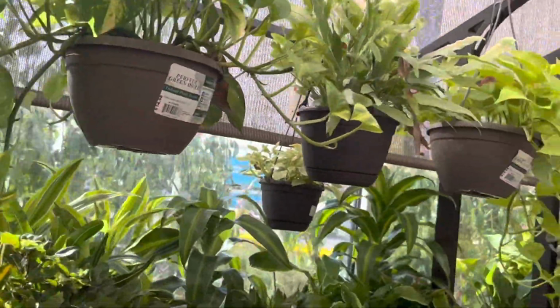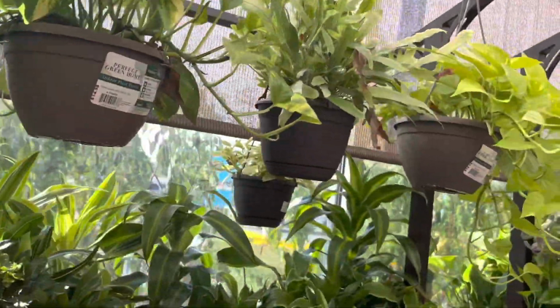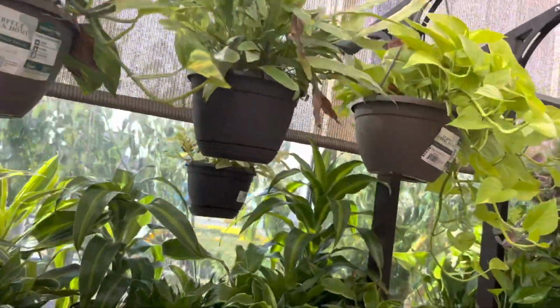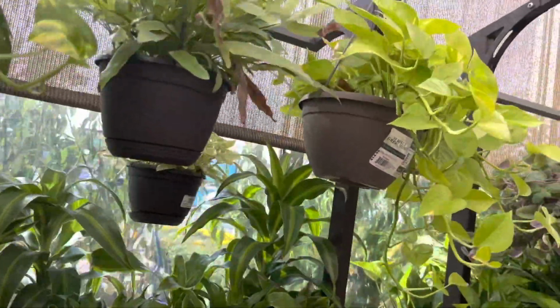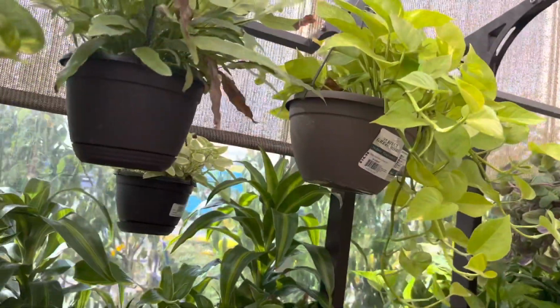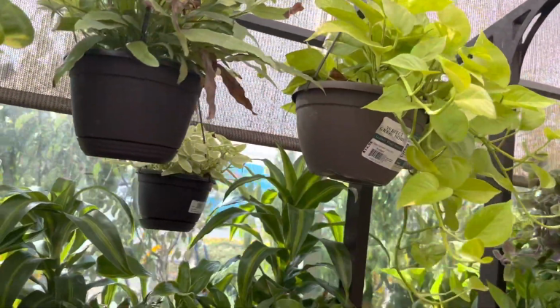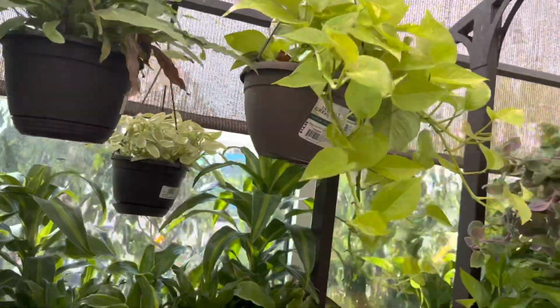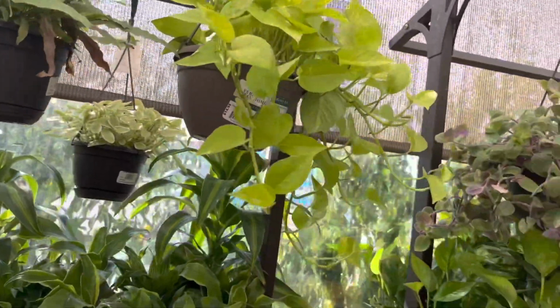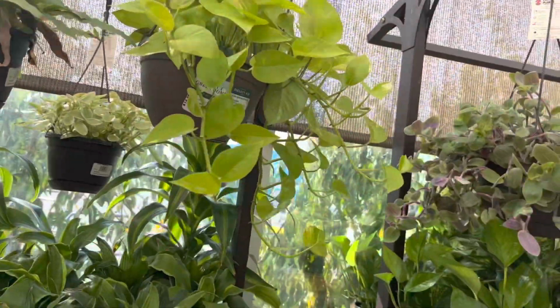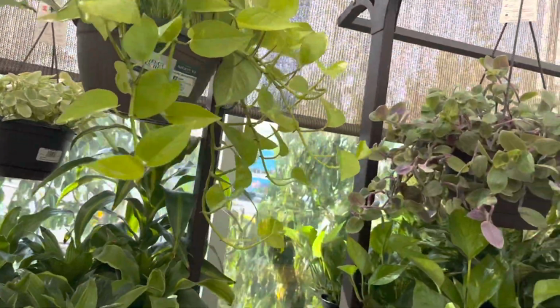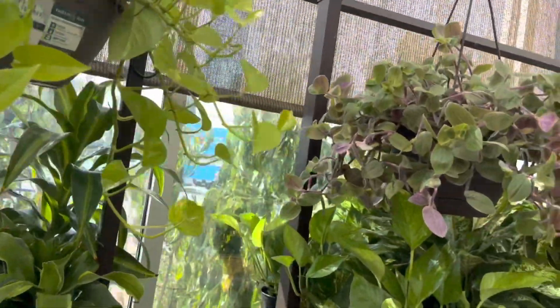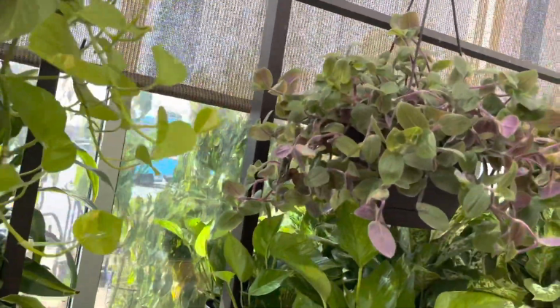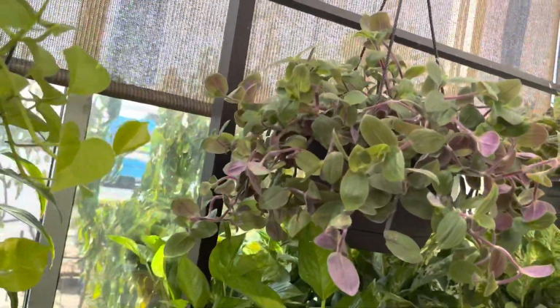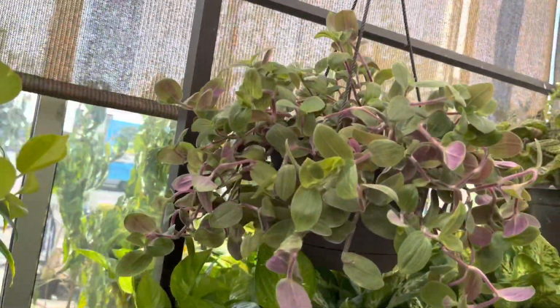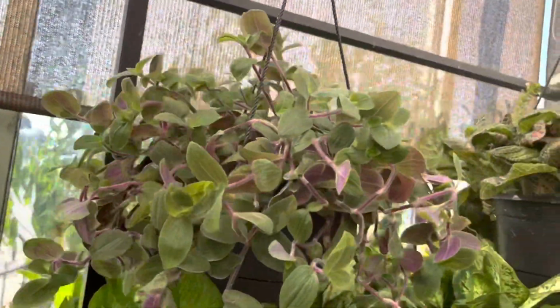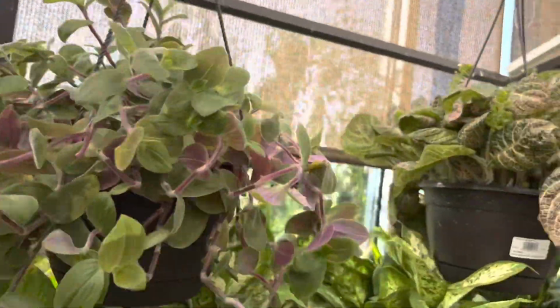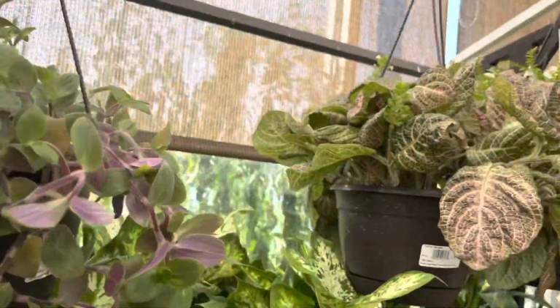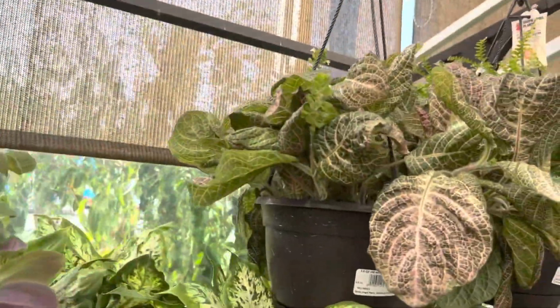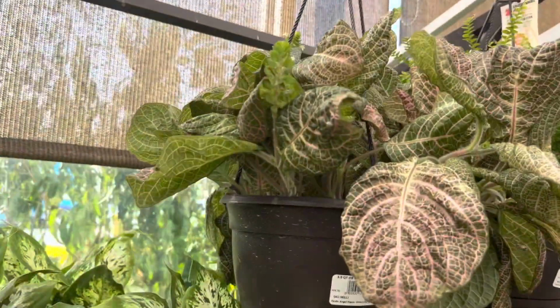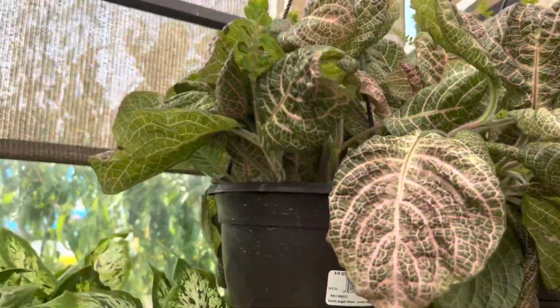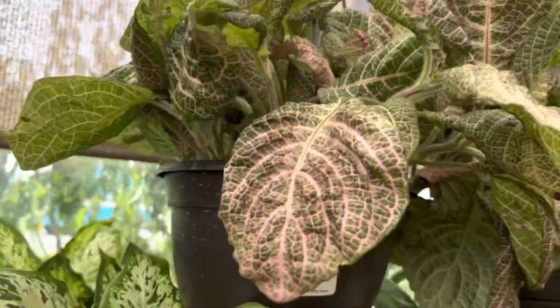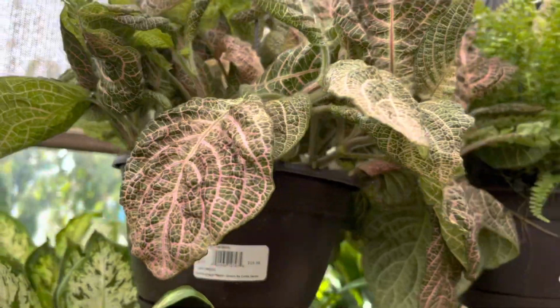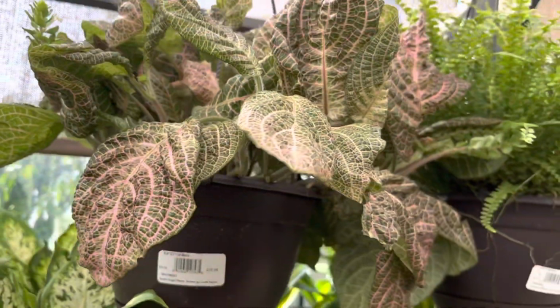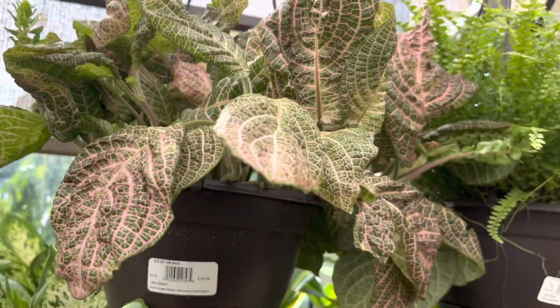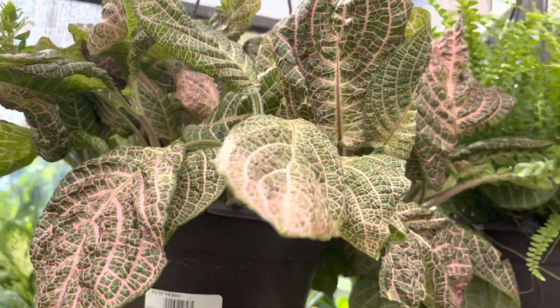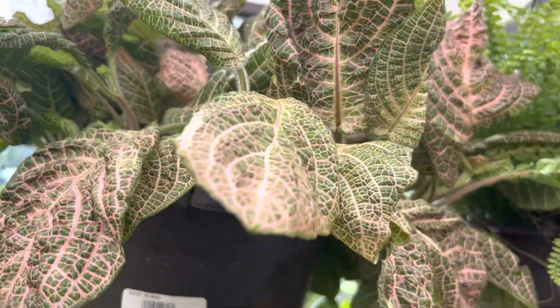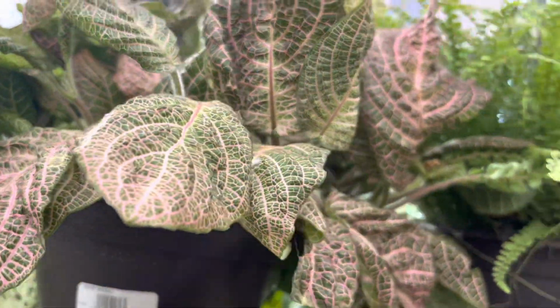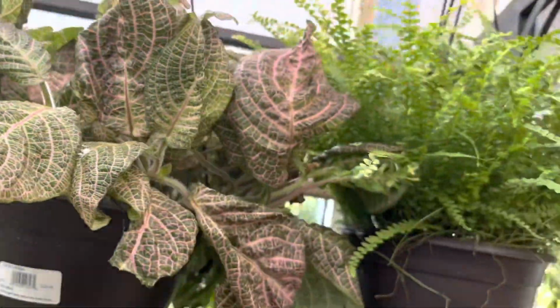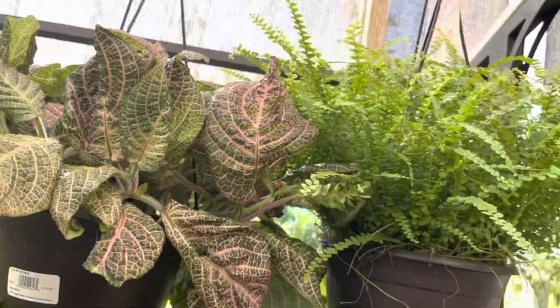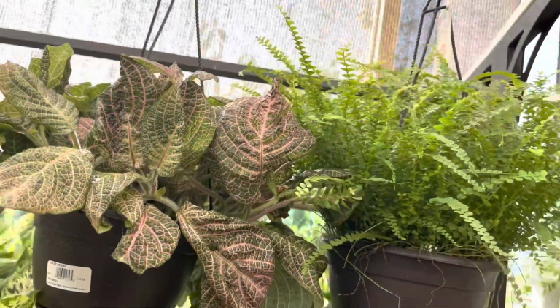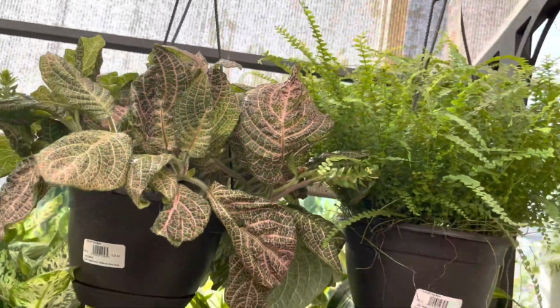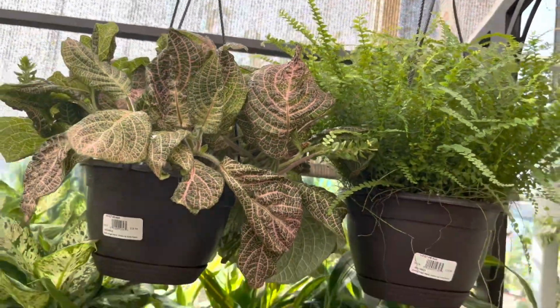Over here are some ferns as well as some Neon Pothos from Nature's Way Farm. There are more nerve plants as well as ferns over here.